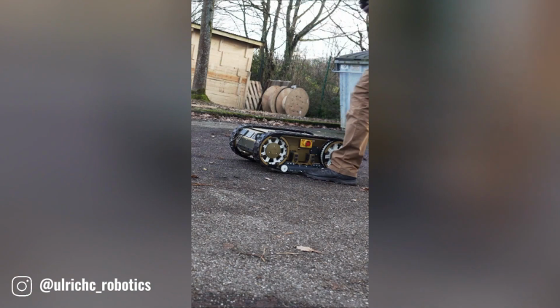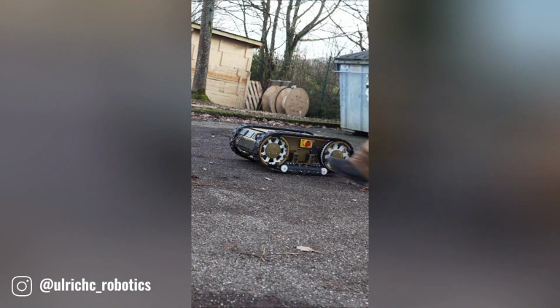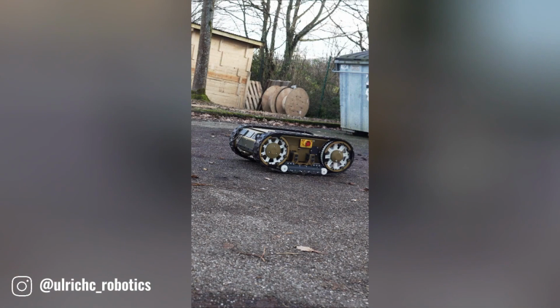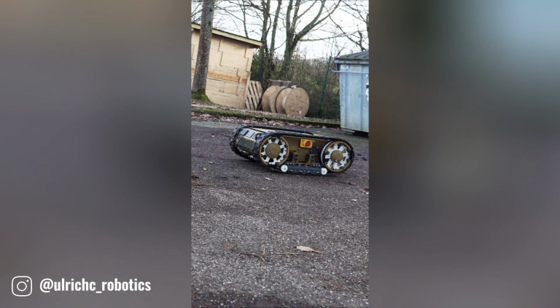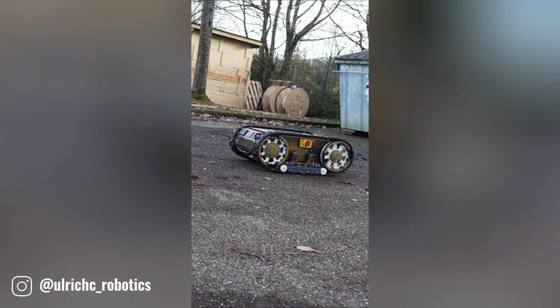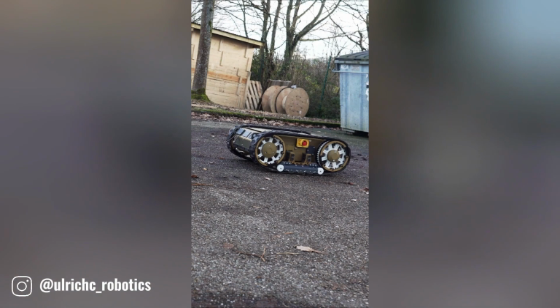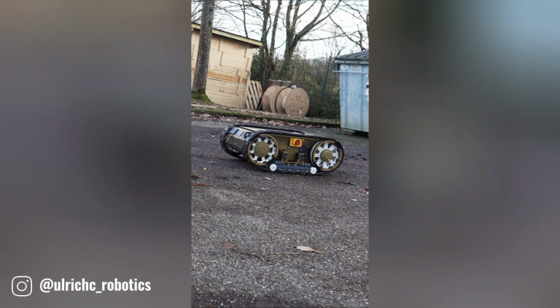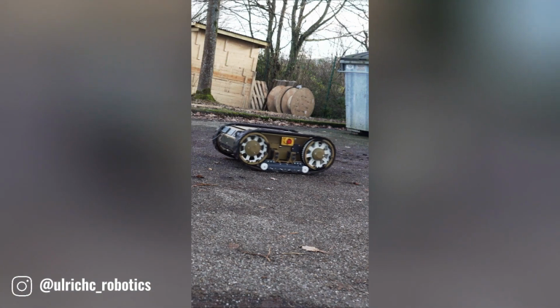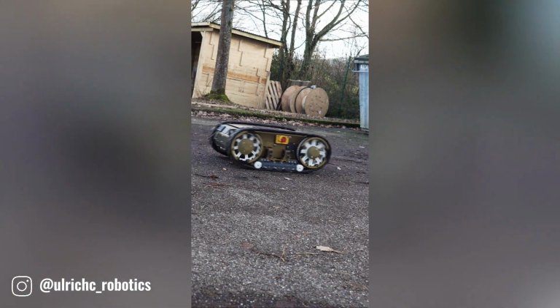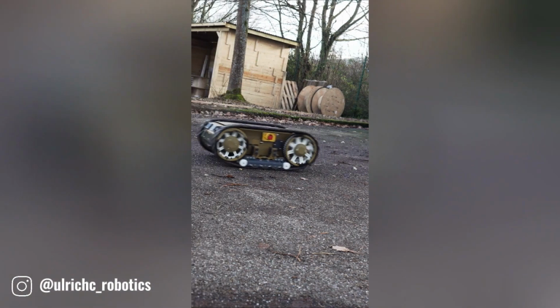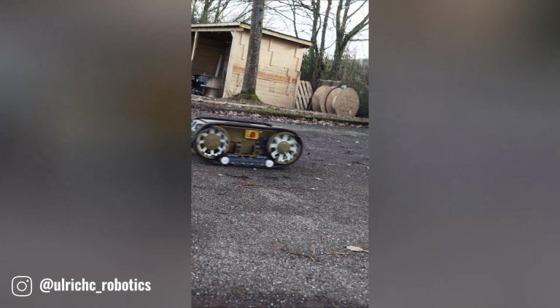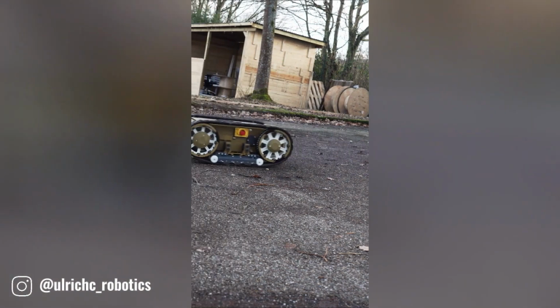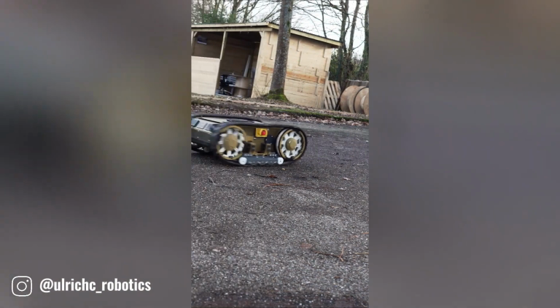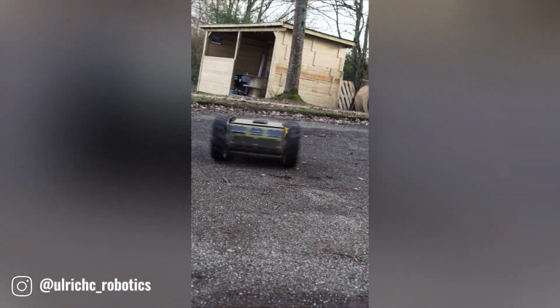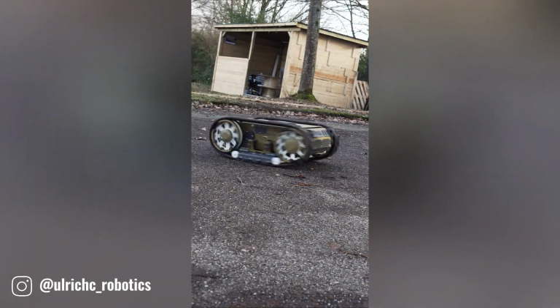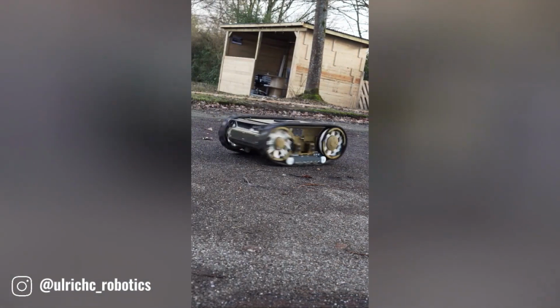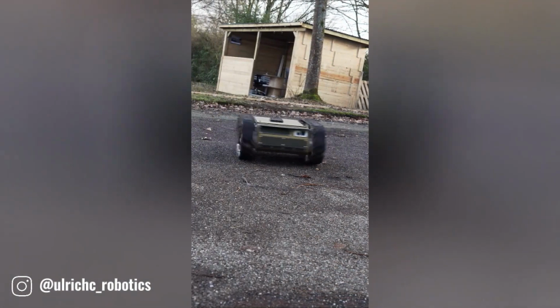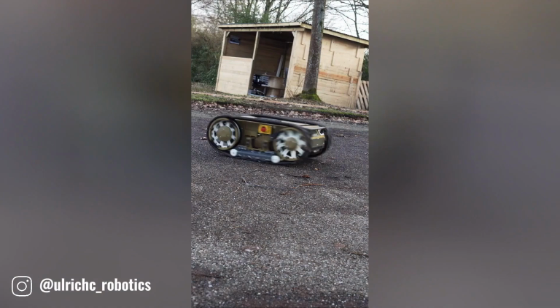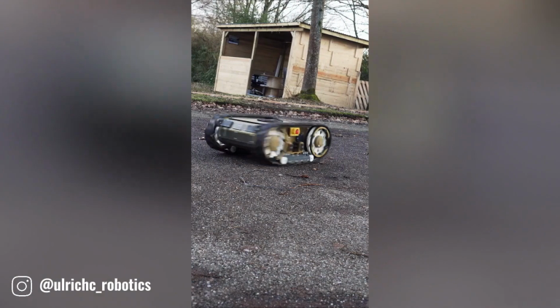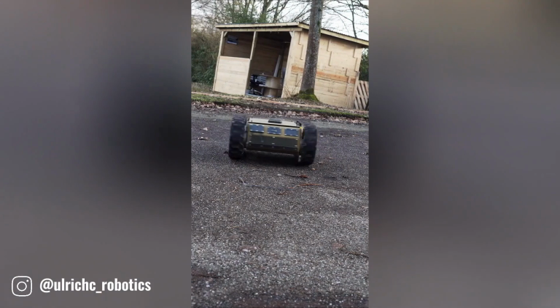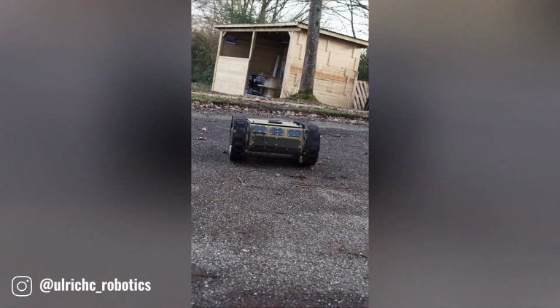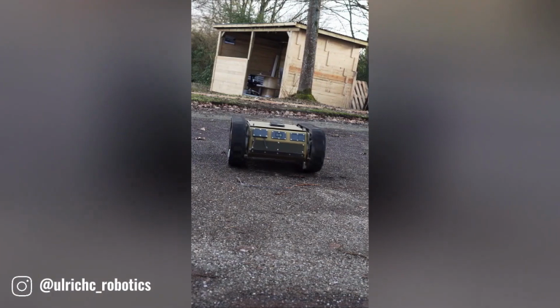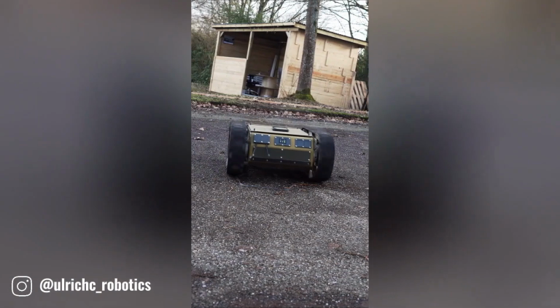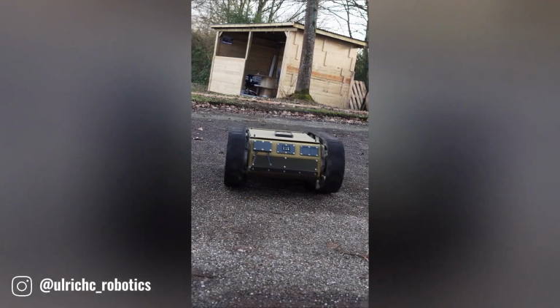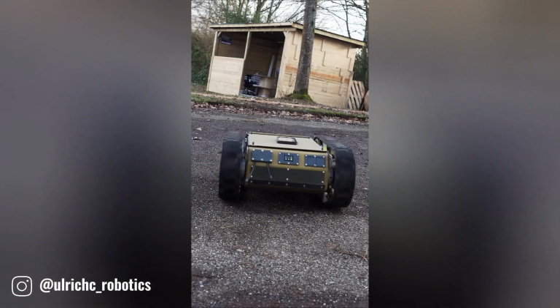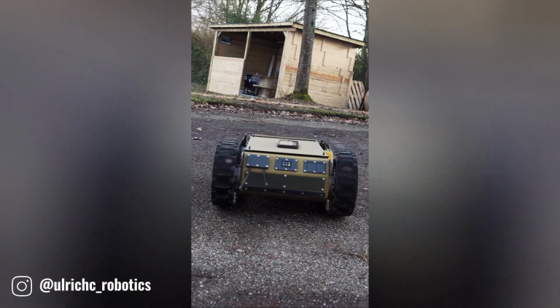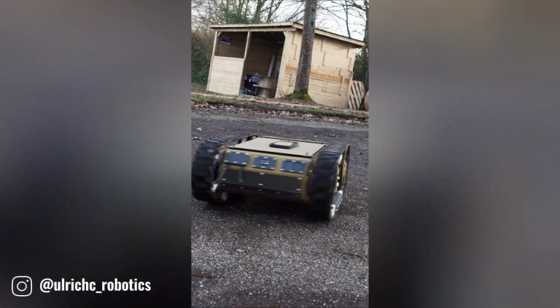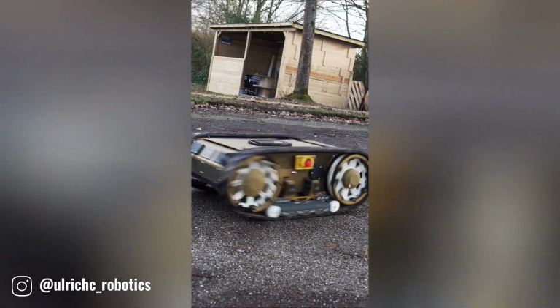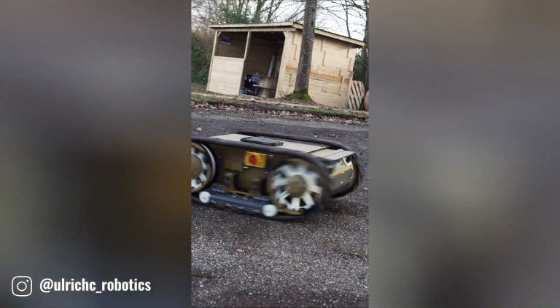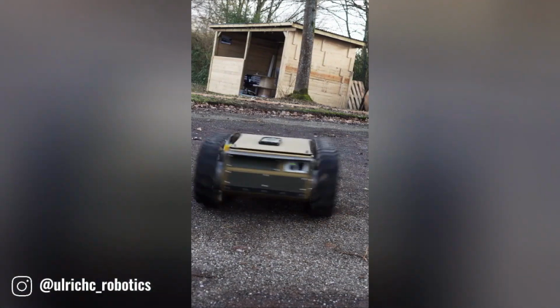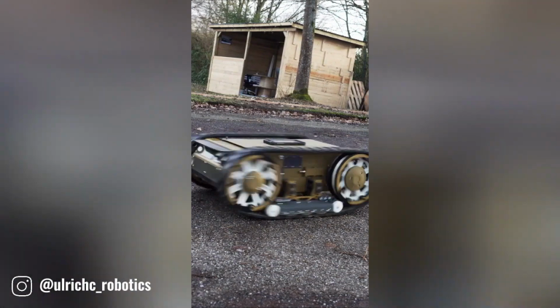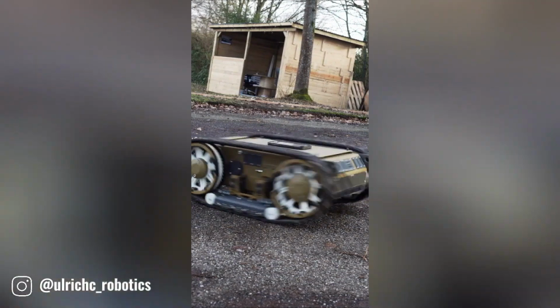Ulrichs Robotics is a German-based company specializing in the design and development of mobile robots. They create innovative robotic solutions tailored to various industries and applications.